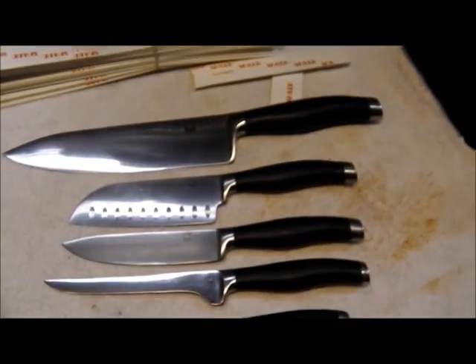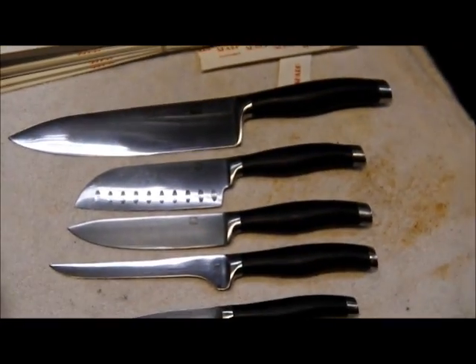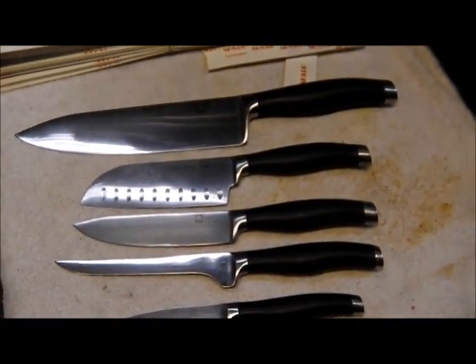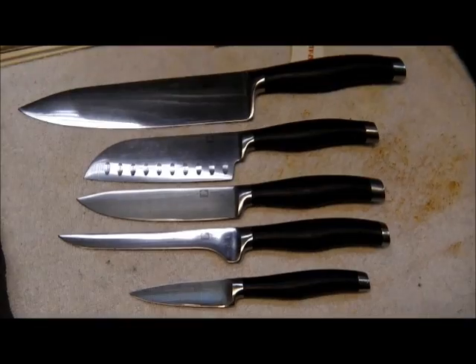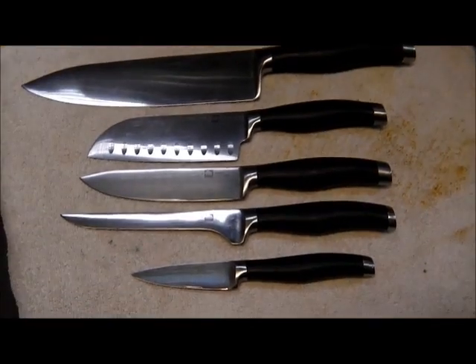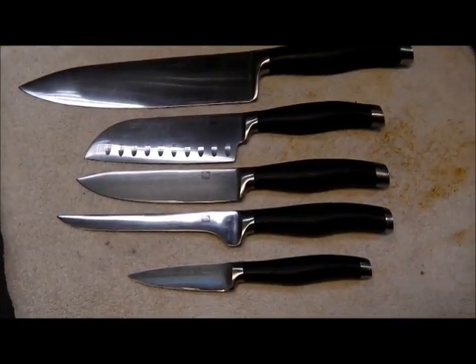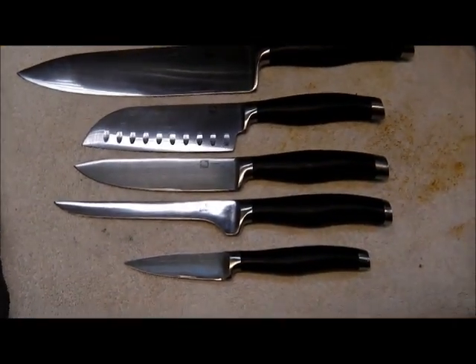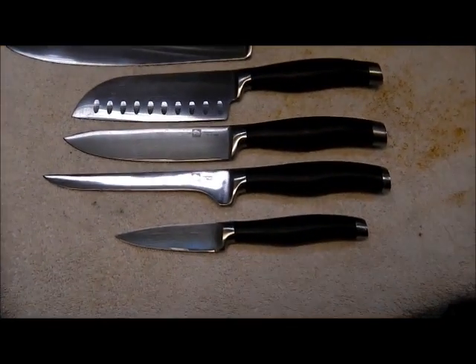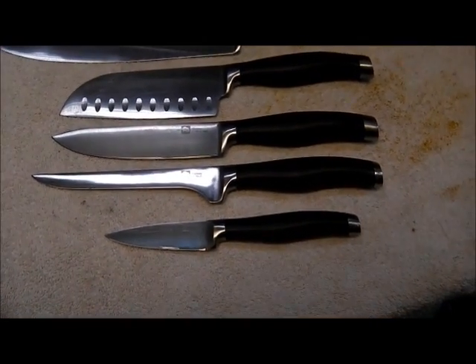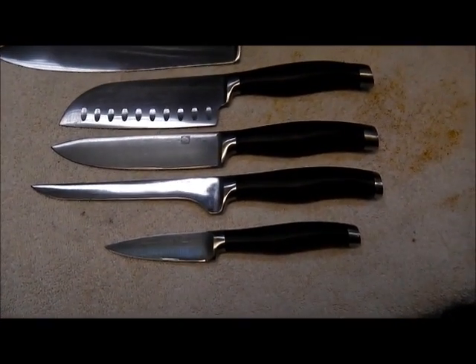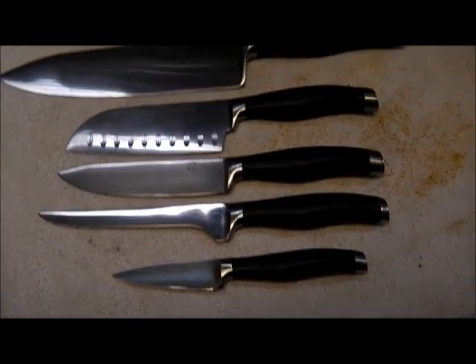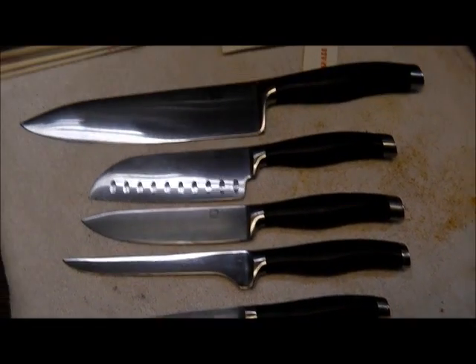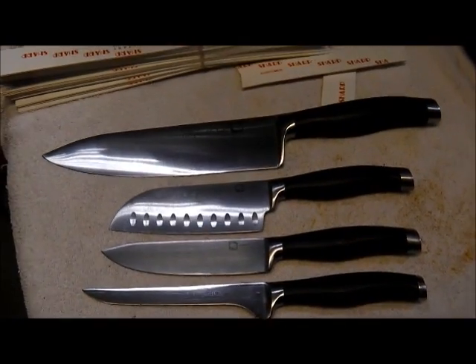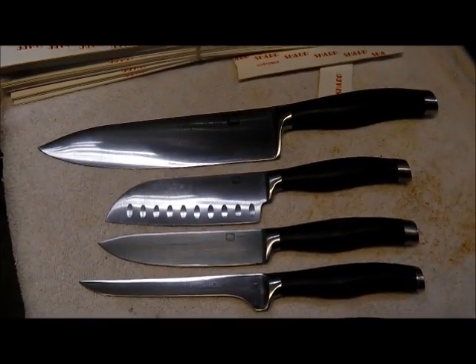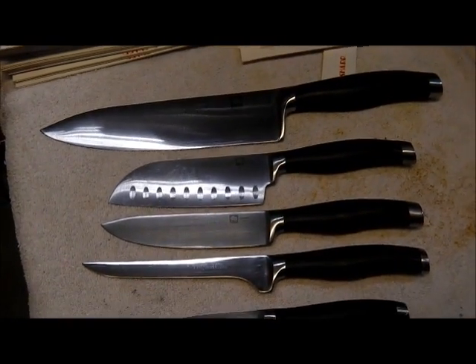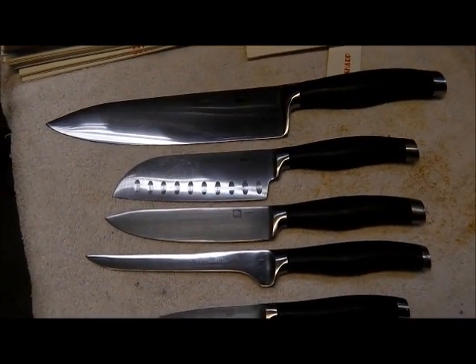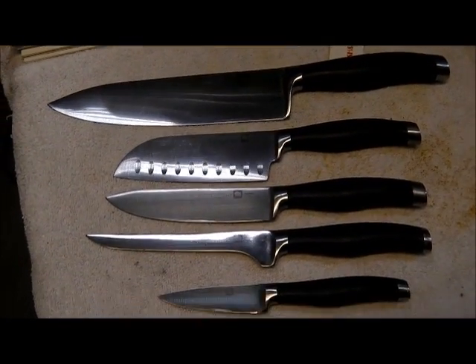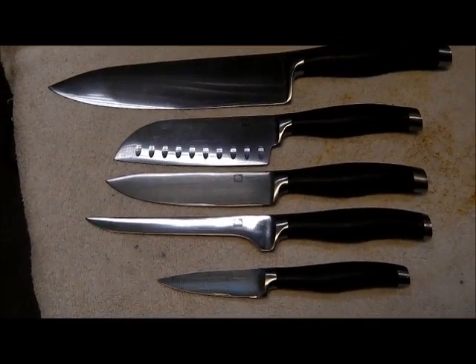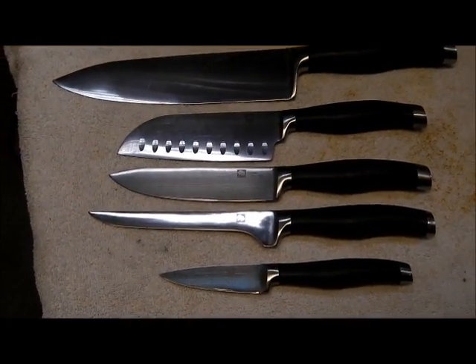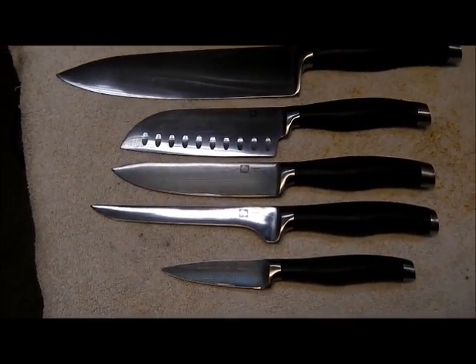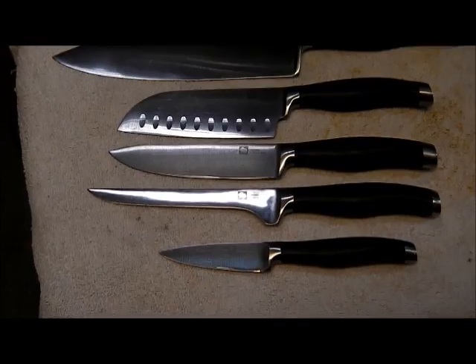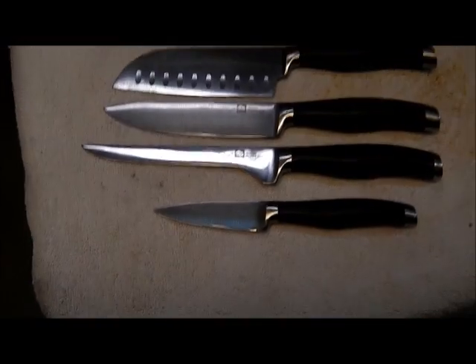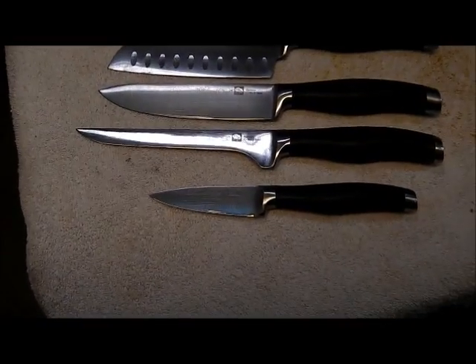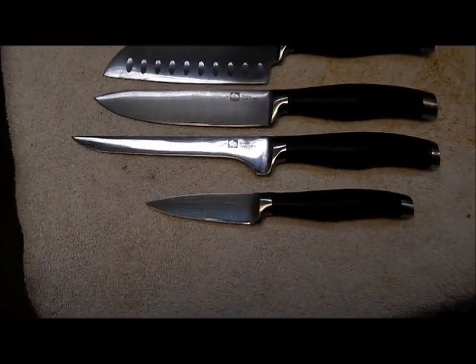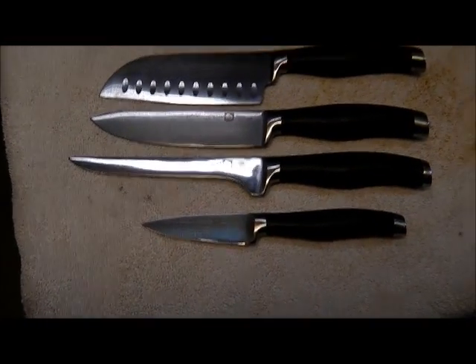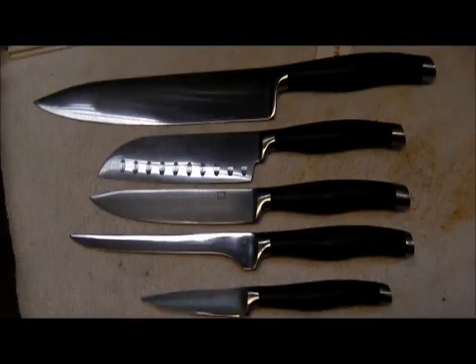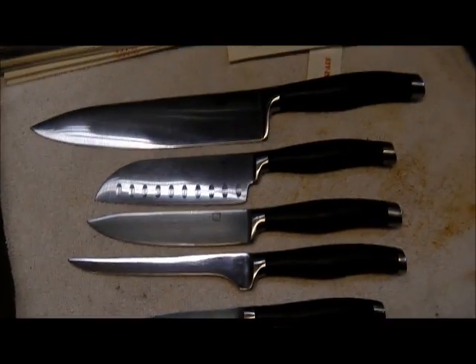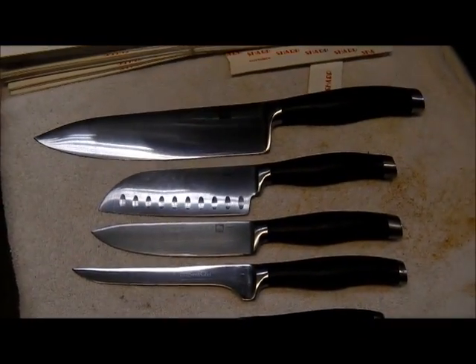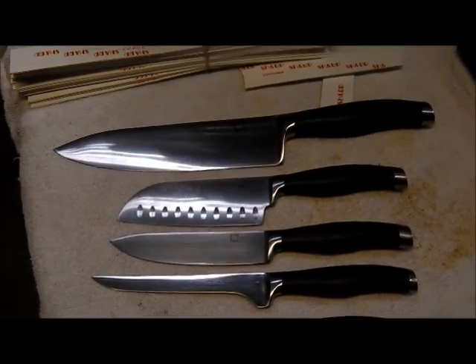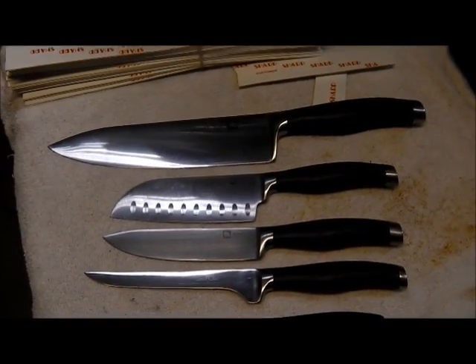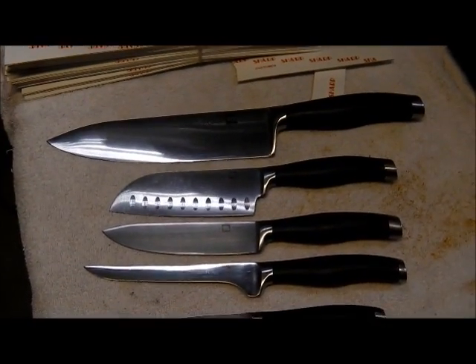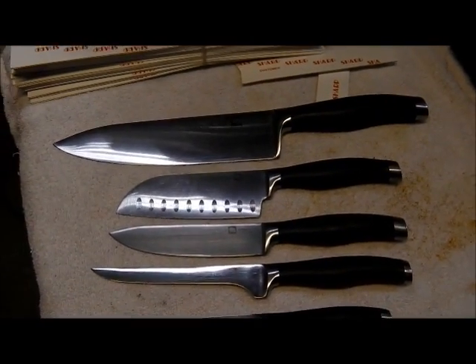The third lady has five: big chefs, a small Santuco, a 5-incher, a boner, and a parer. Pampered Chef knives.